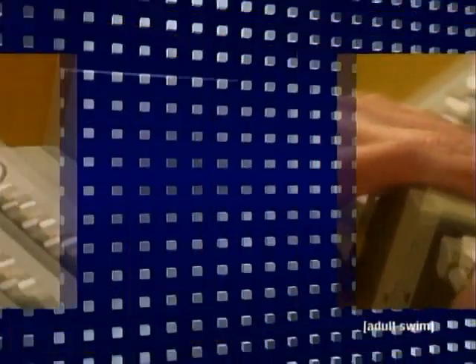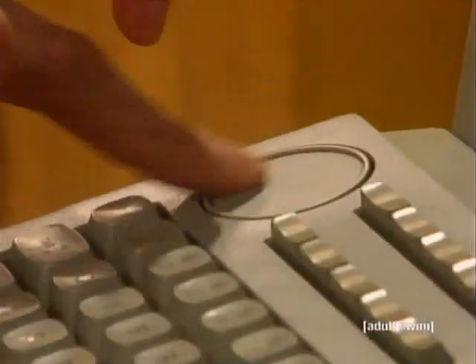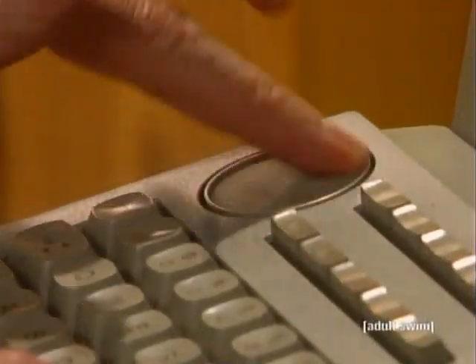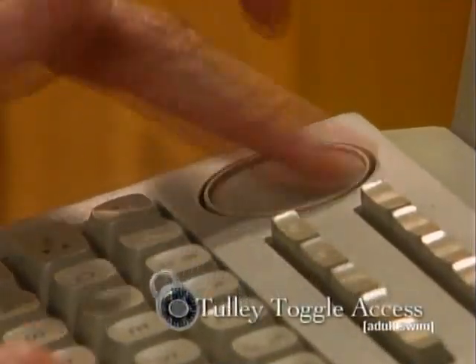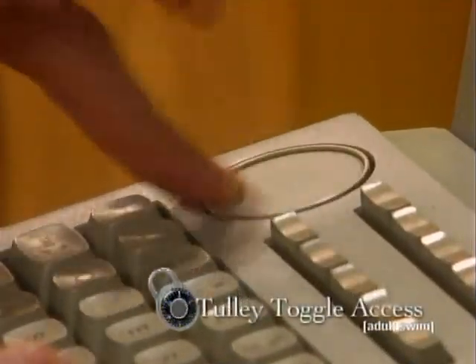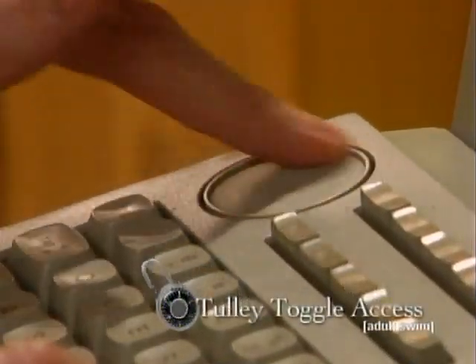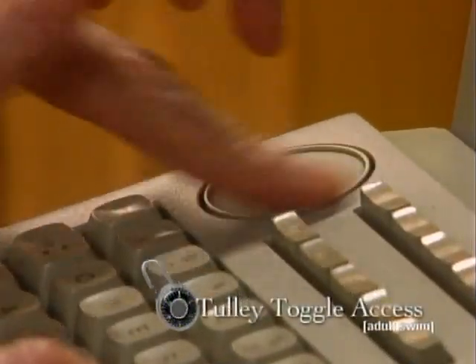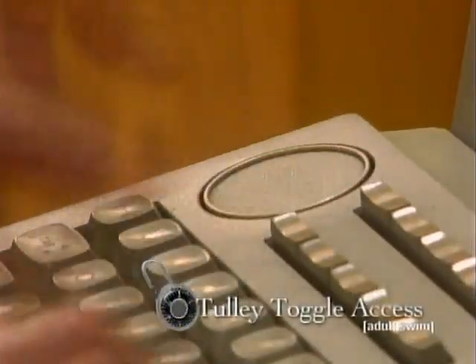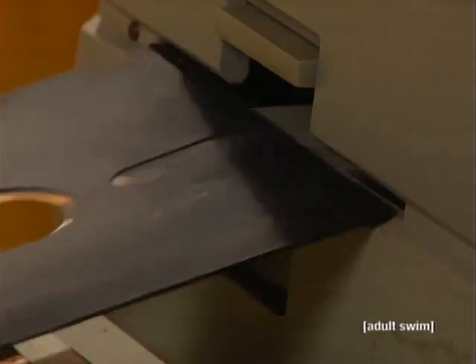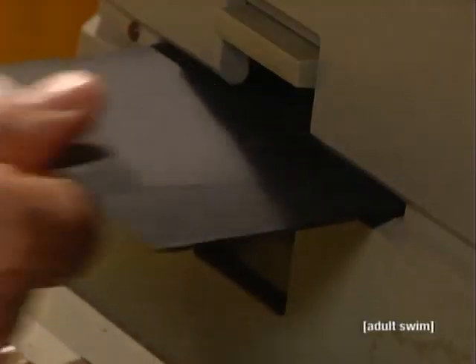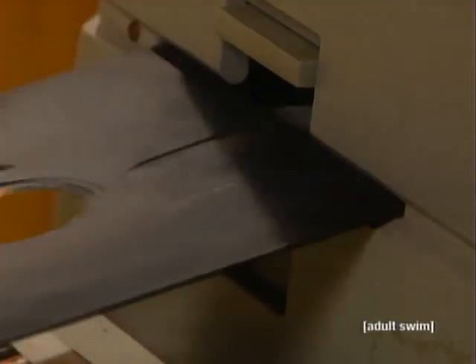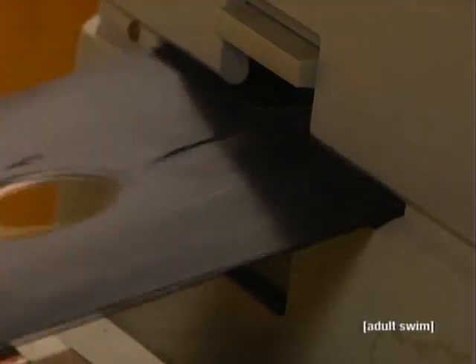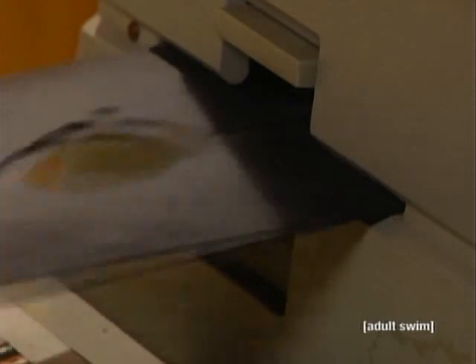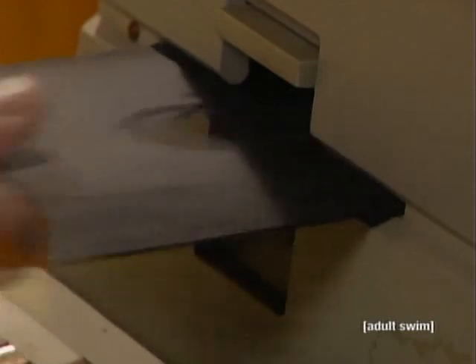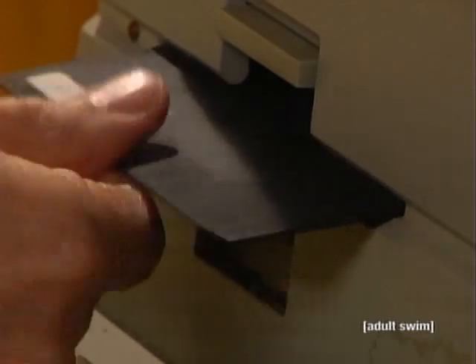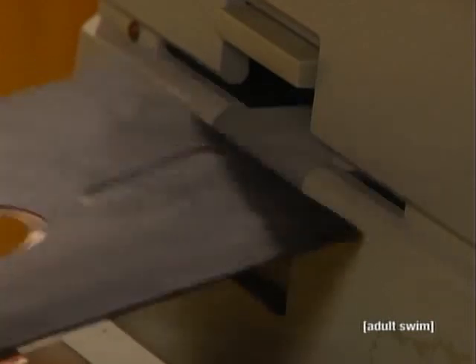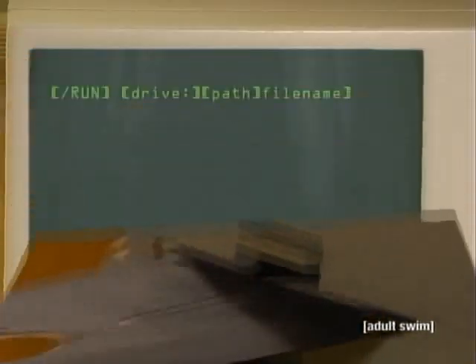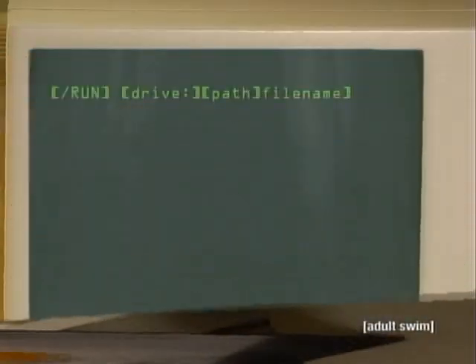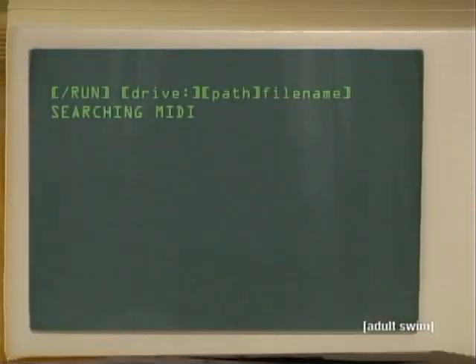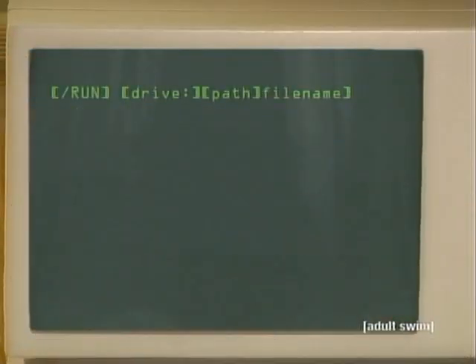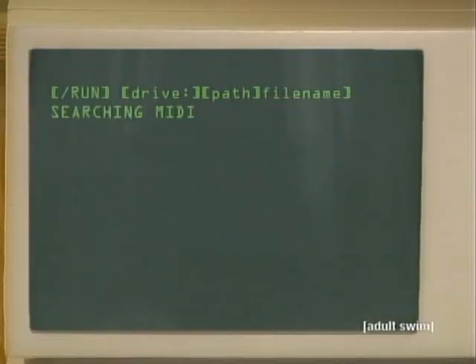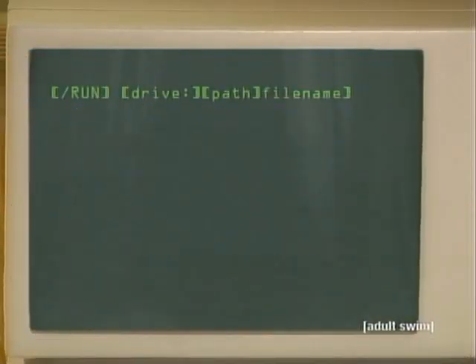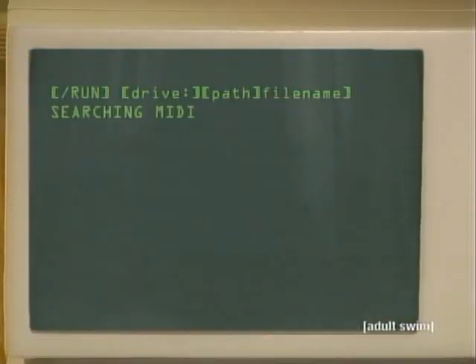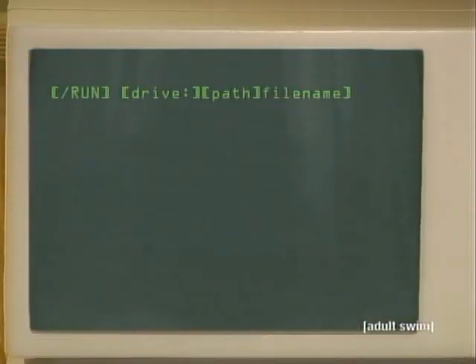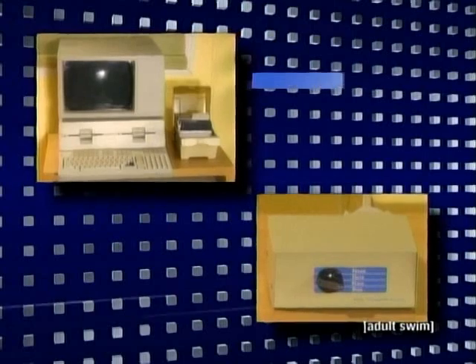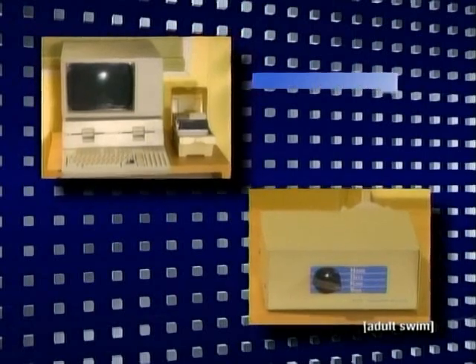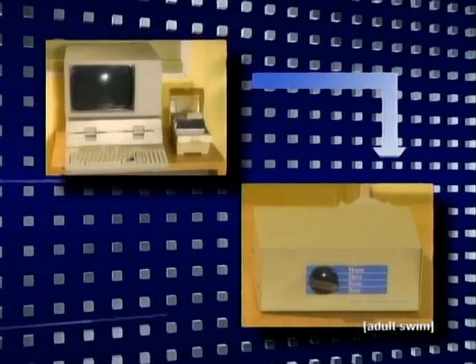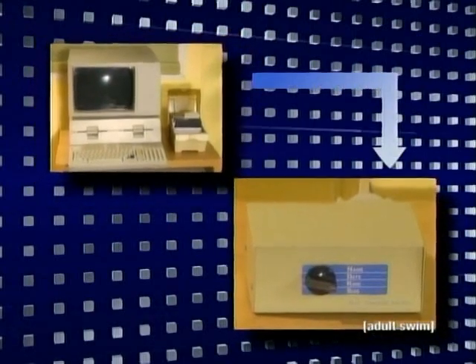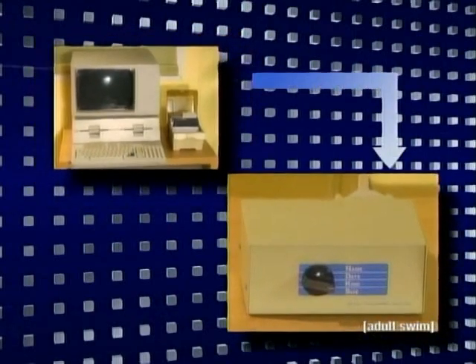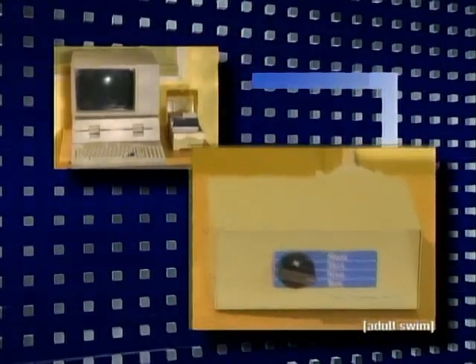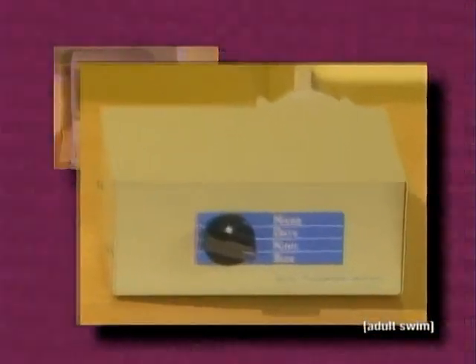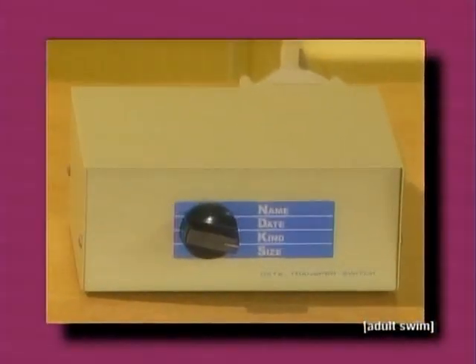First, unlock your hard drive by rotating the Tully toggle. Now load our revolutionary 10-disc floppy software bundle. Just sit back and watch the MIDI Organizer as it identifies MIDI files, pulls them off your computer, and puts them into the Cinco box.